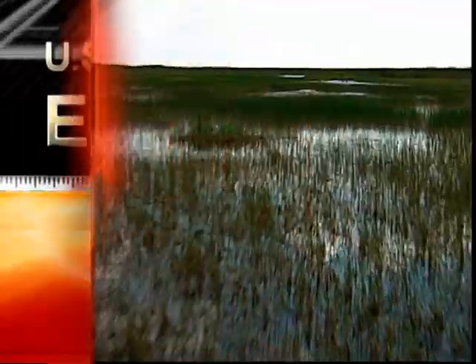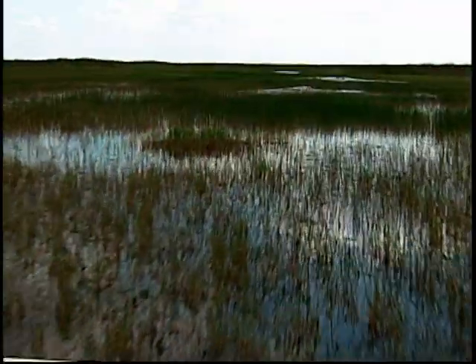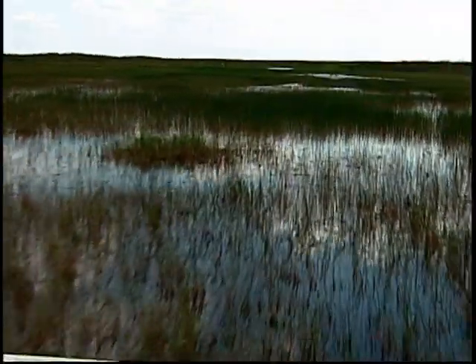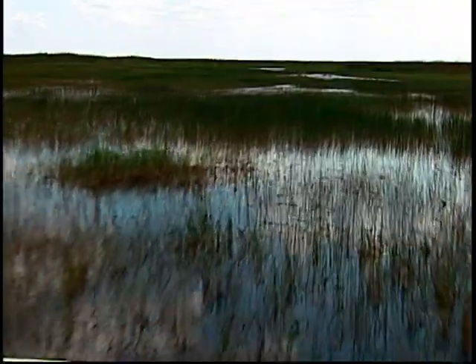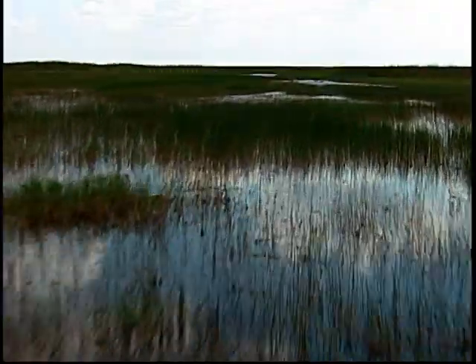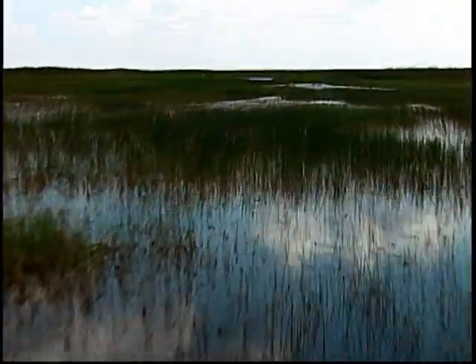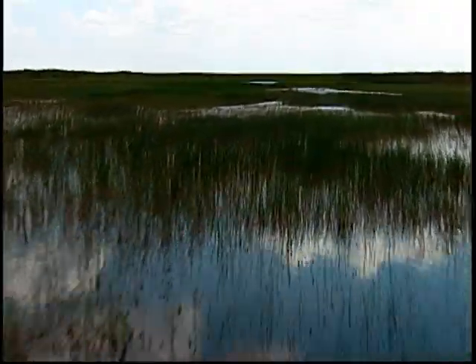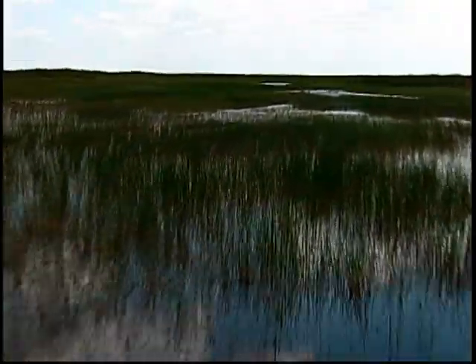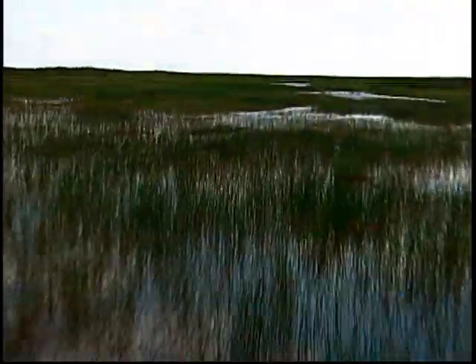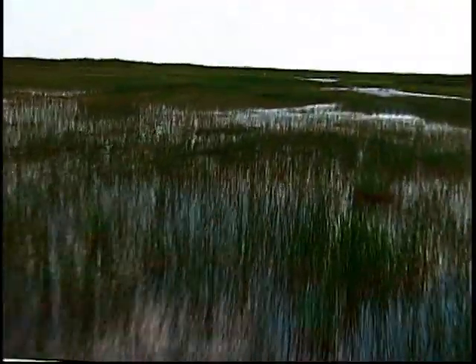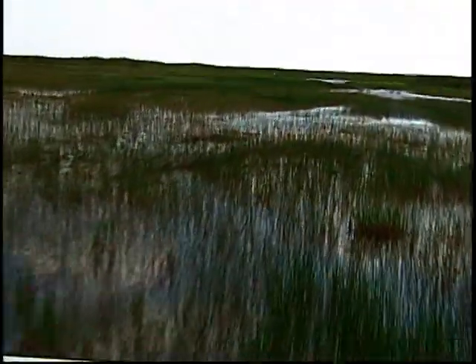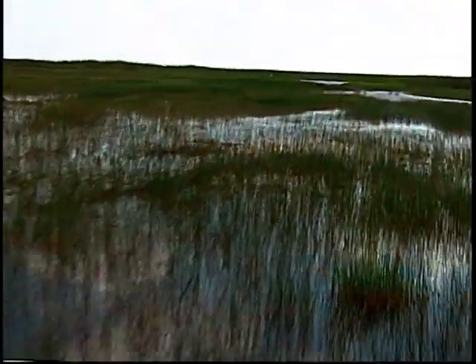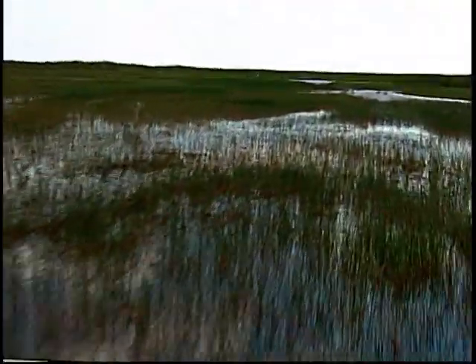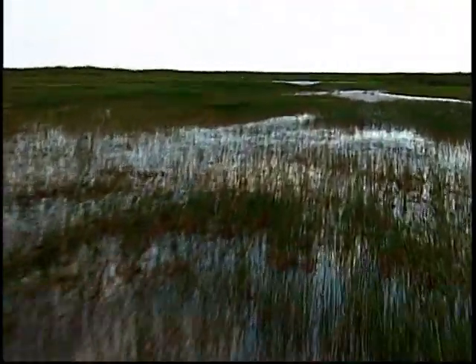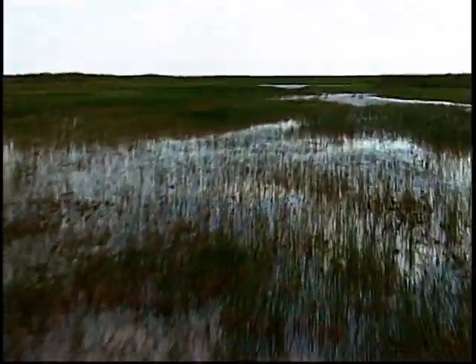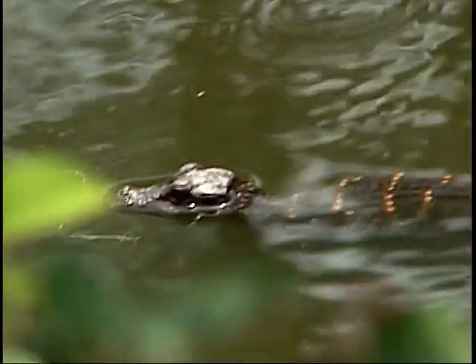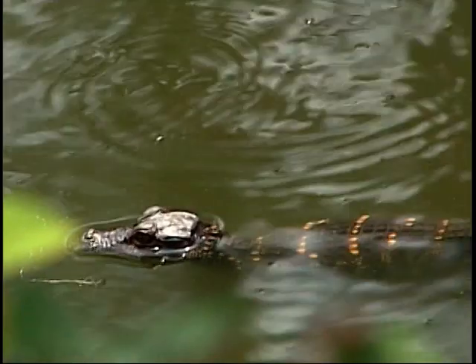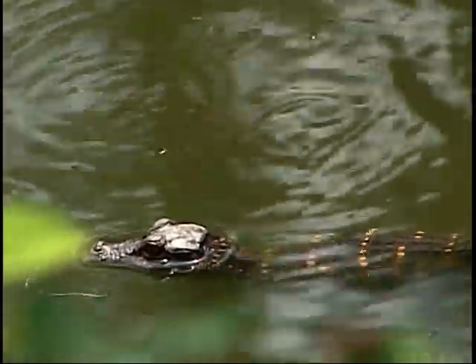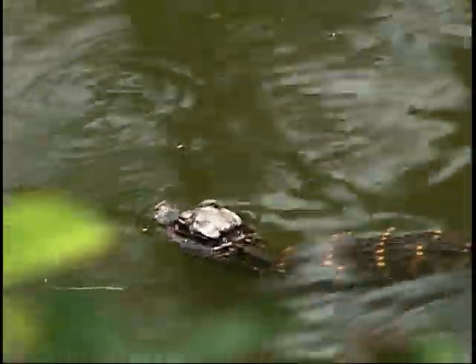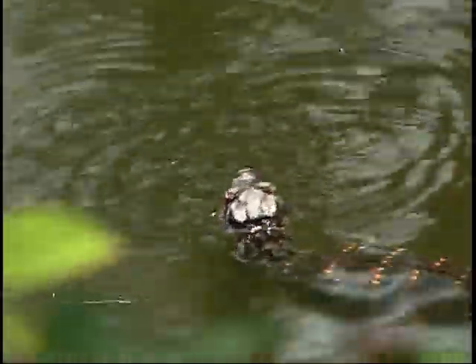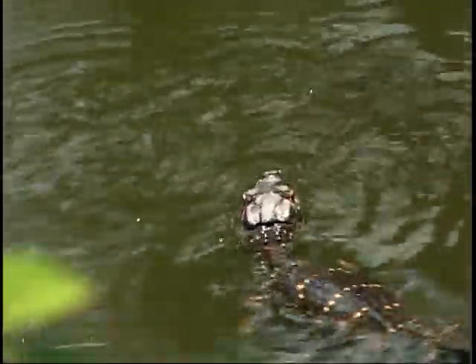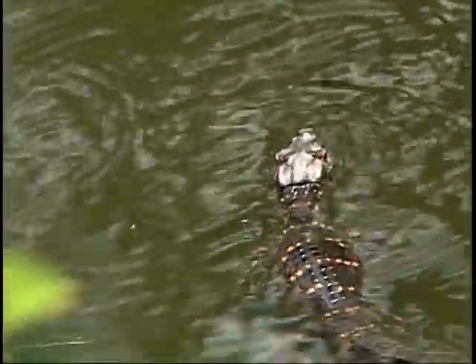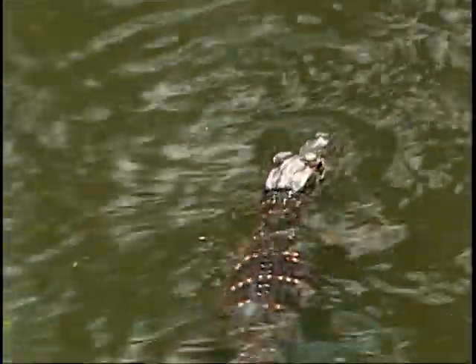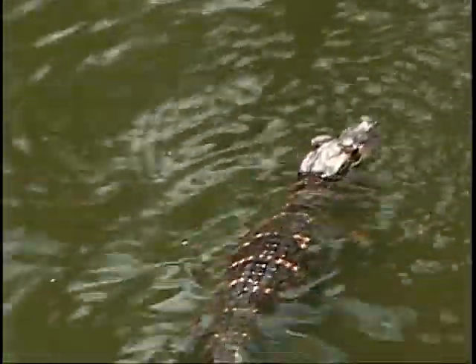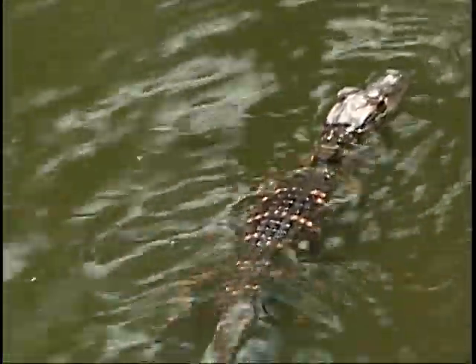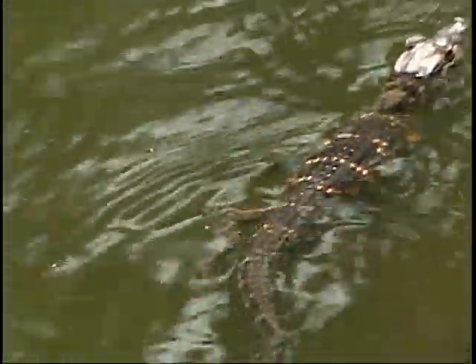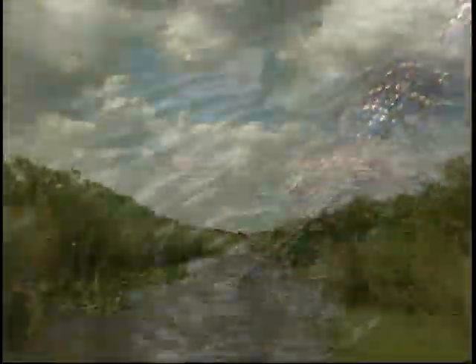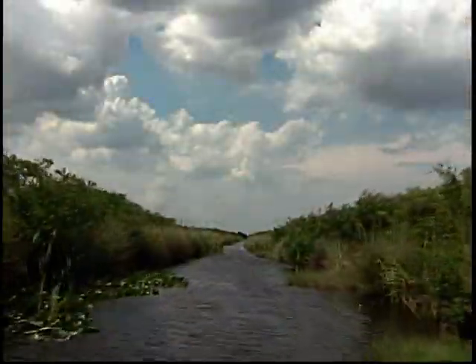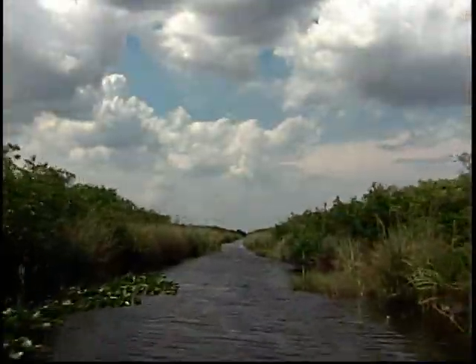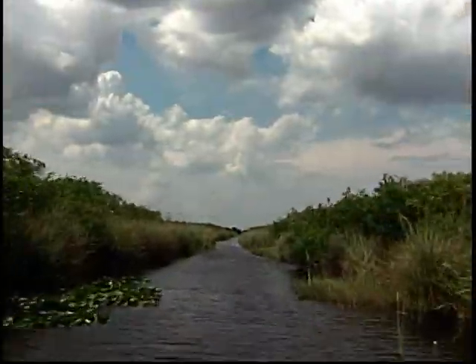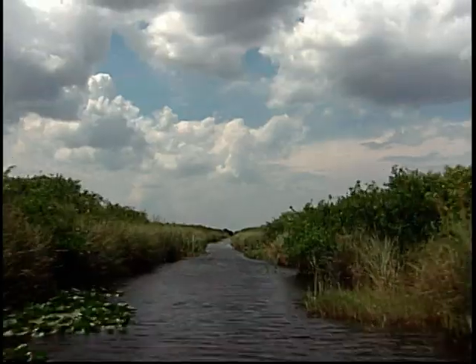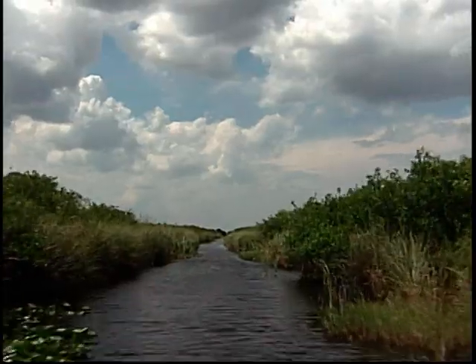The largest environmental restoration effort in U.S. history is rehabilitating one of the nation's most unique ecosystems. This complex venture is designed to restore and protect Florida's Everglades.